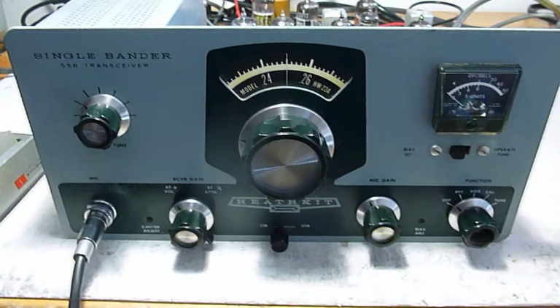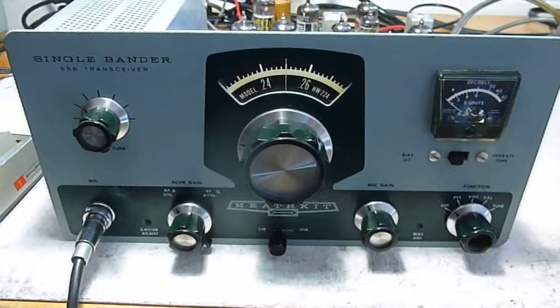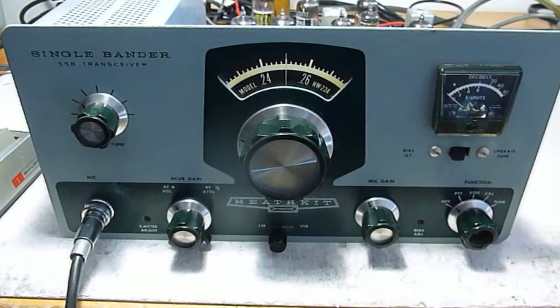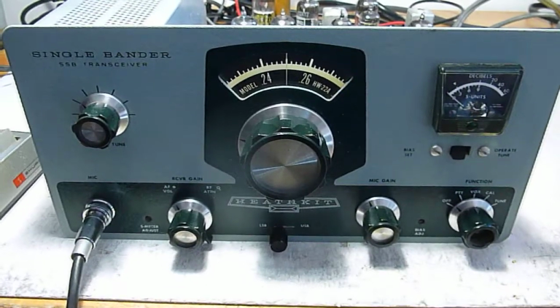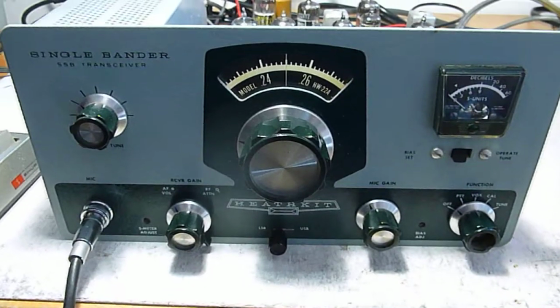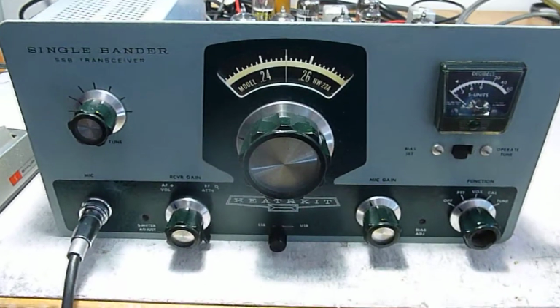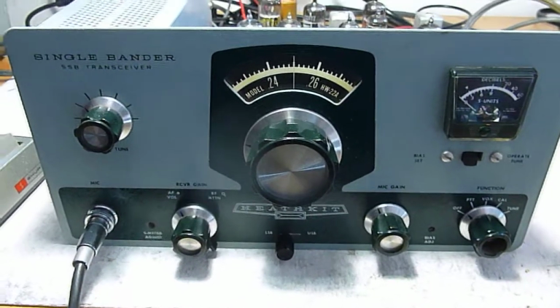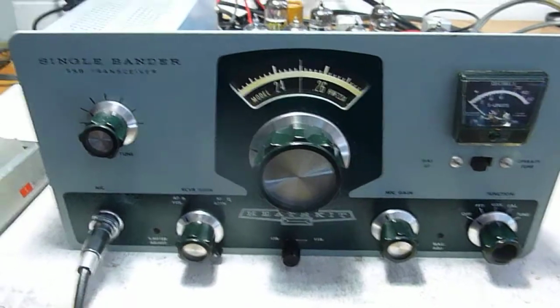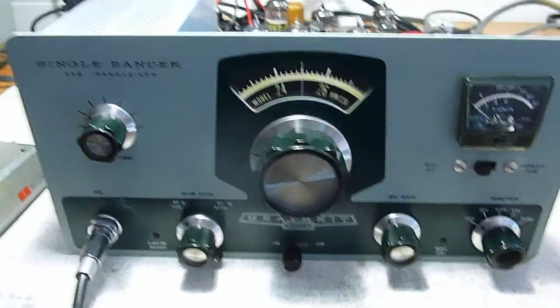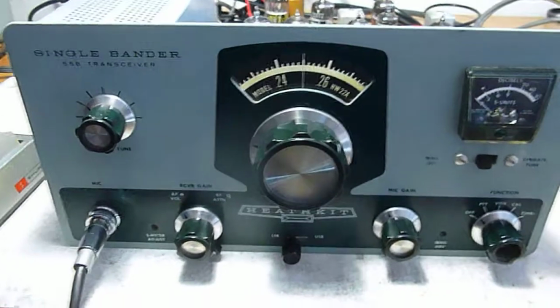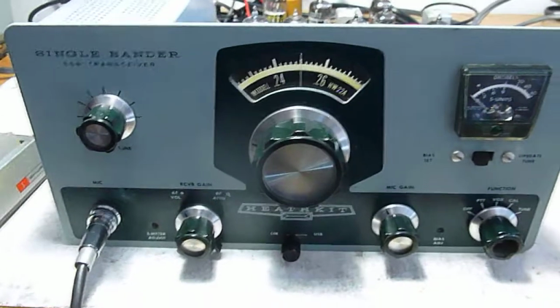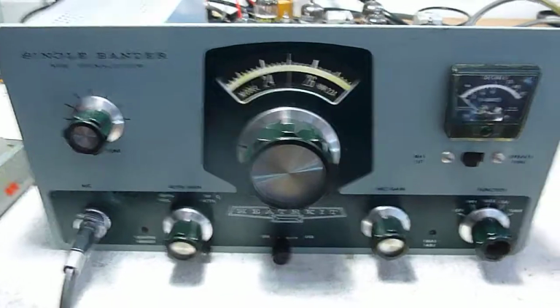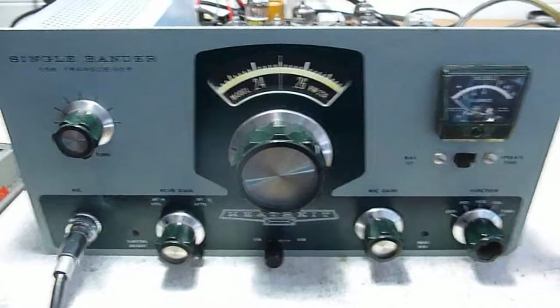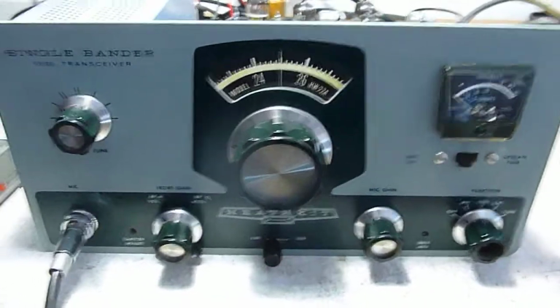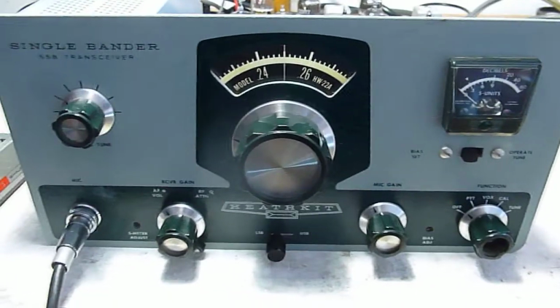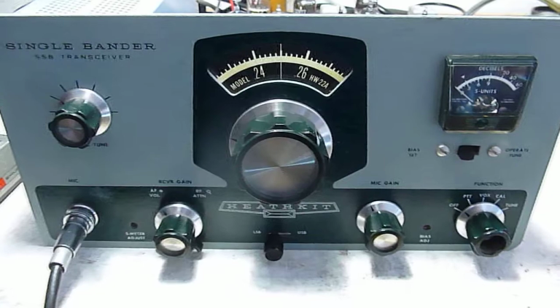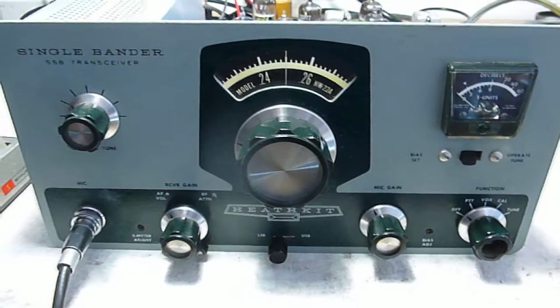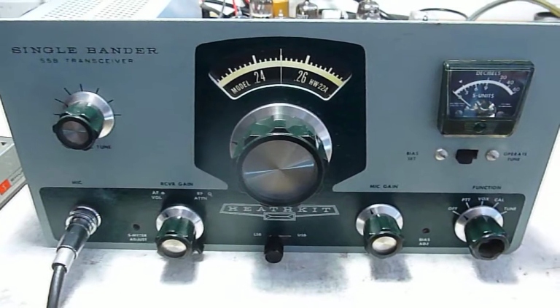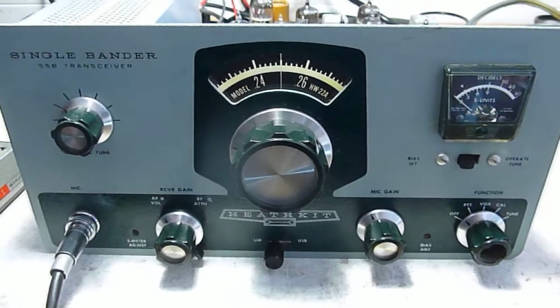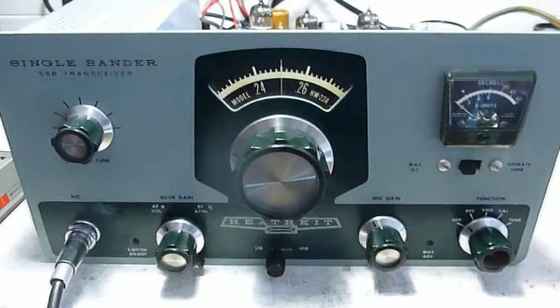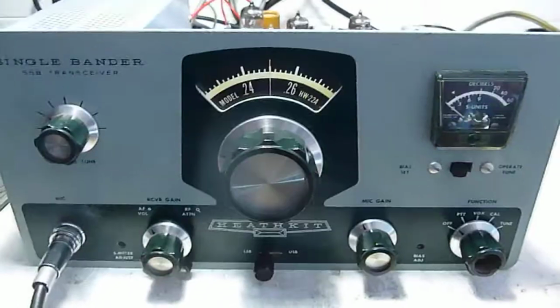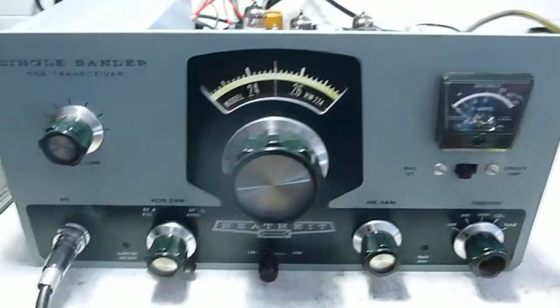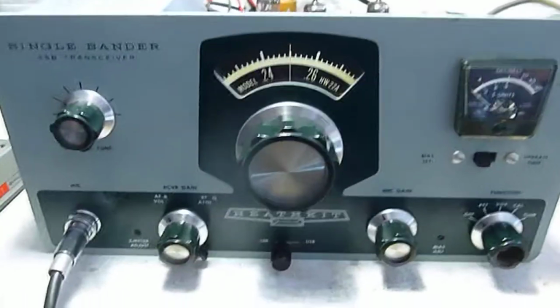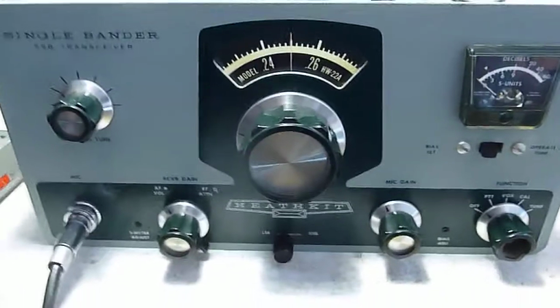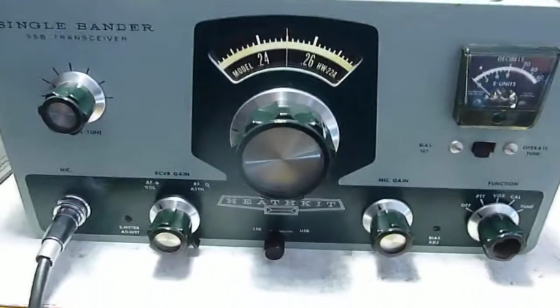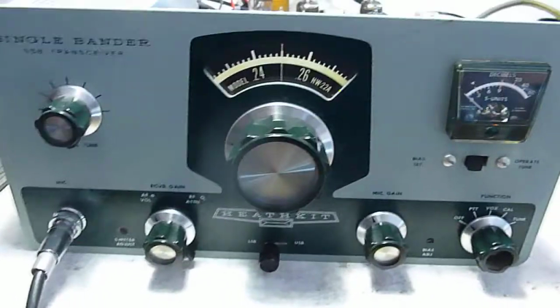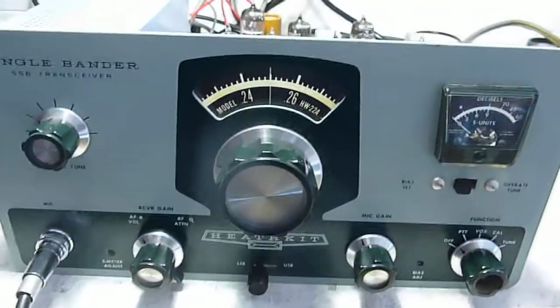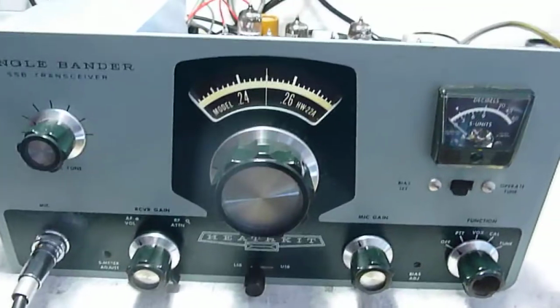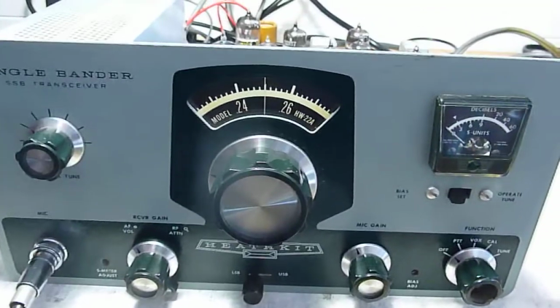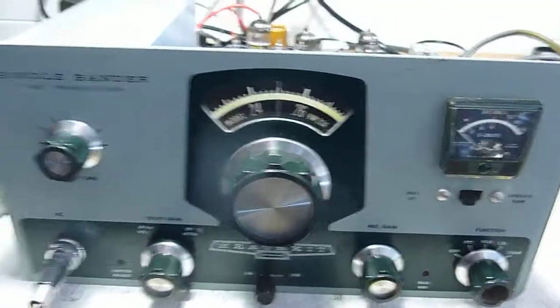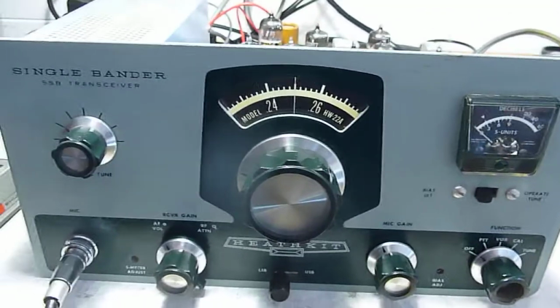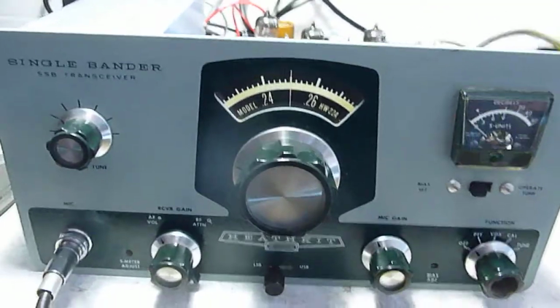We have an HW22A by Heathkit, that 40 meter mono bander. And I wanted to give you a little demonstration.